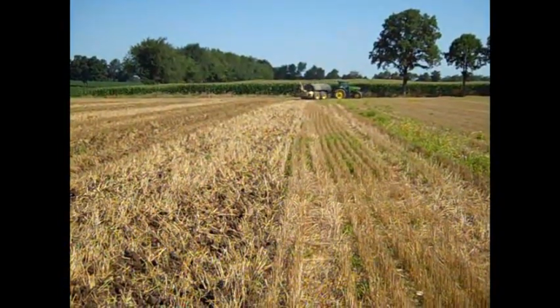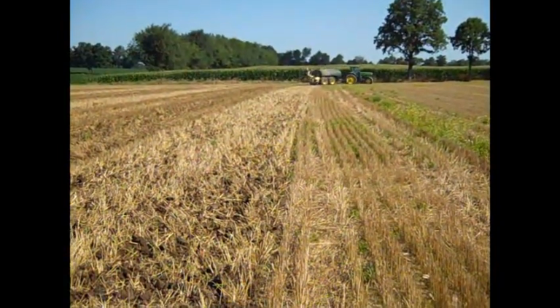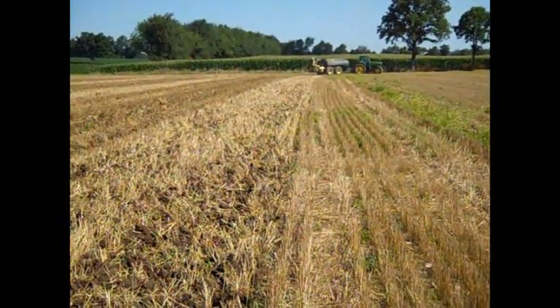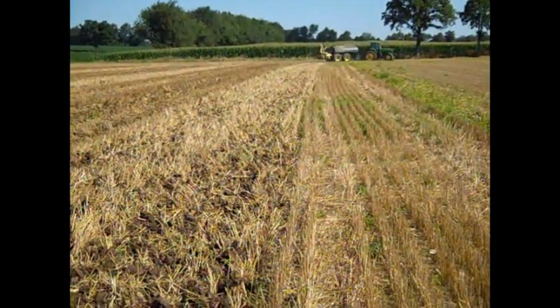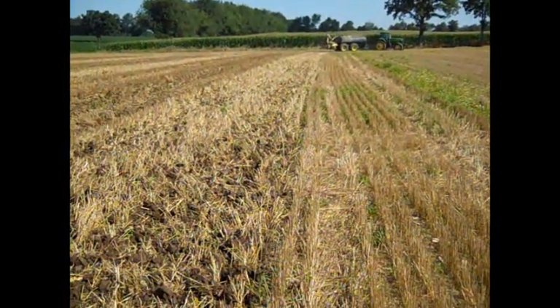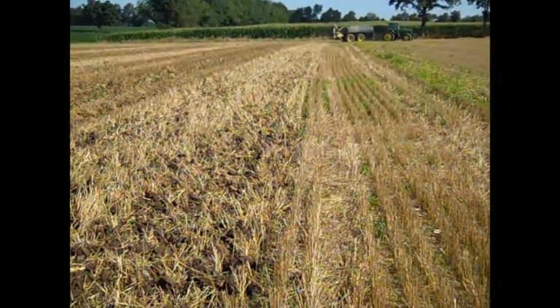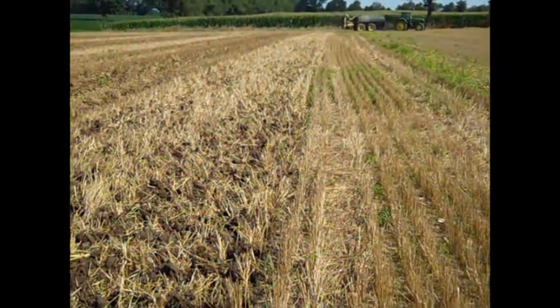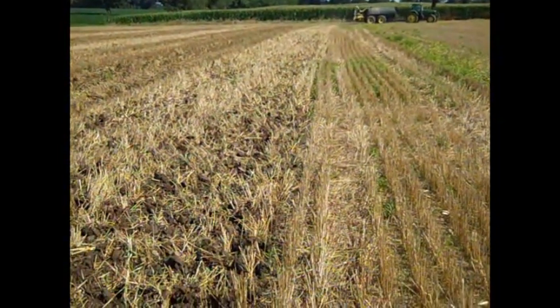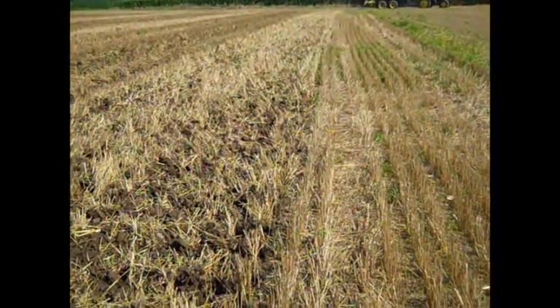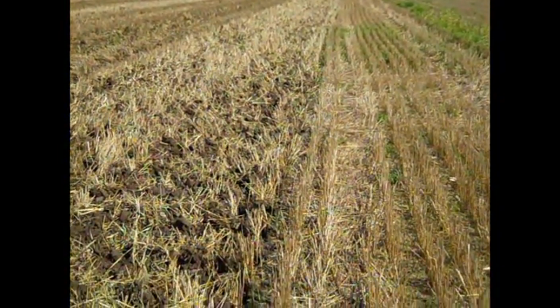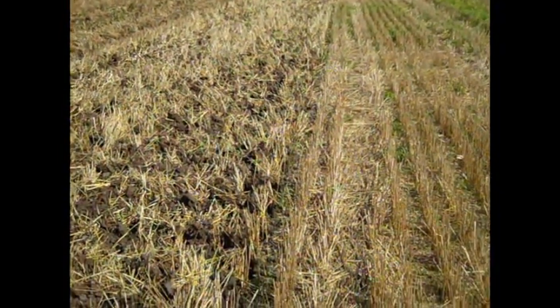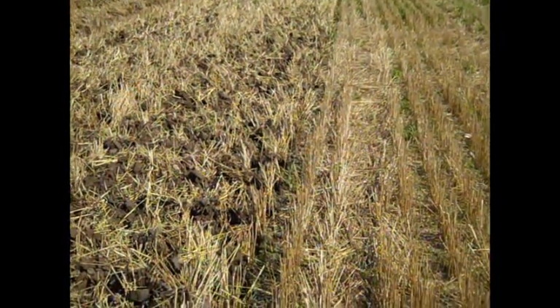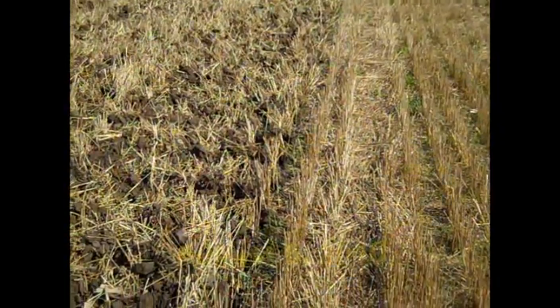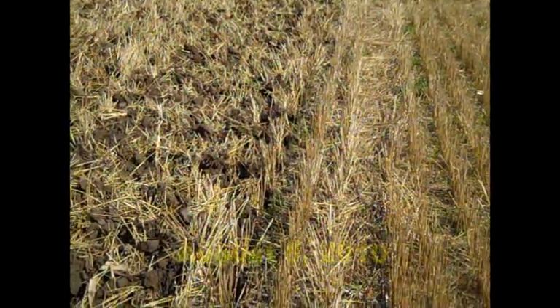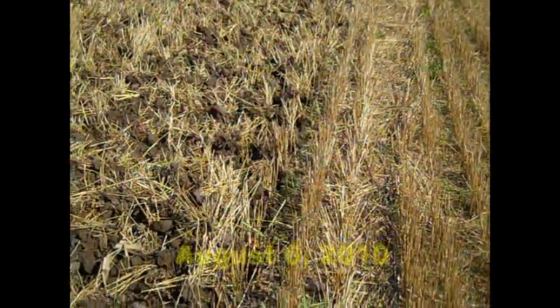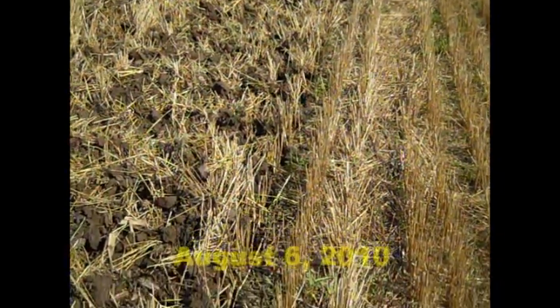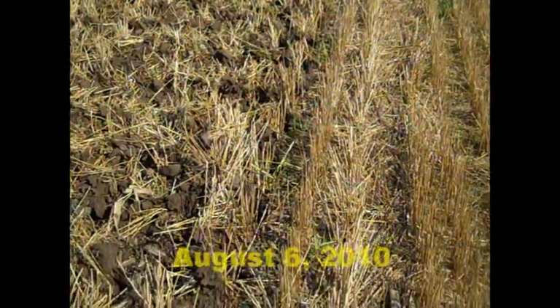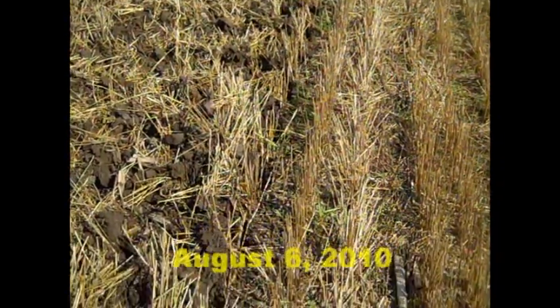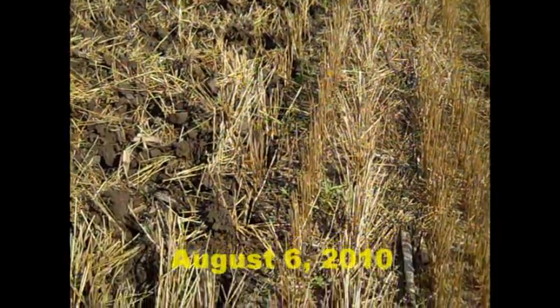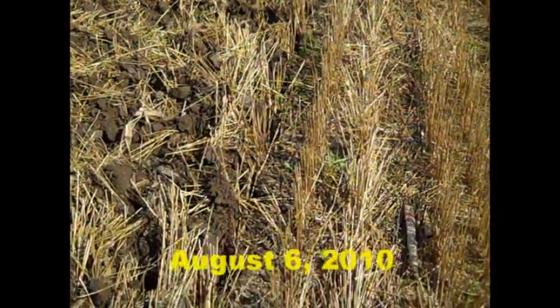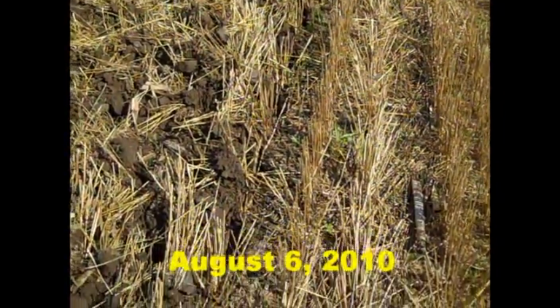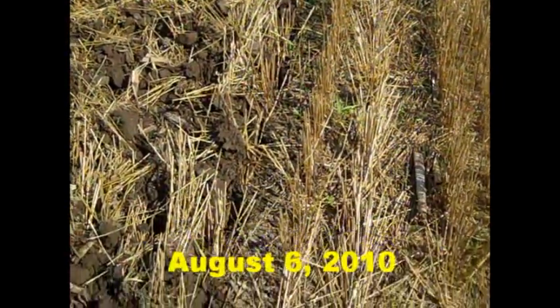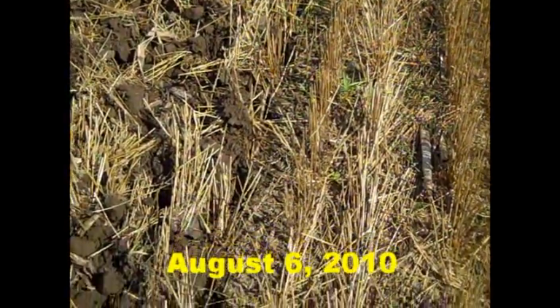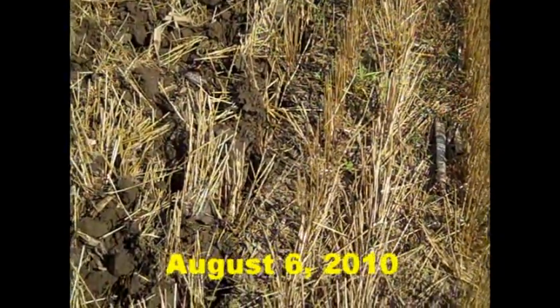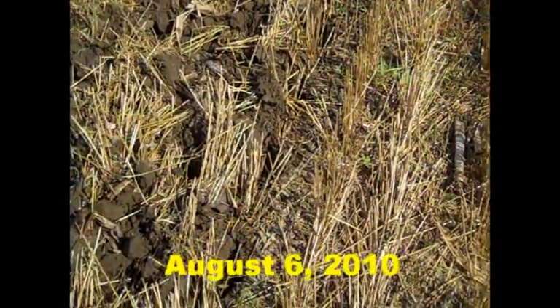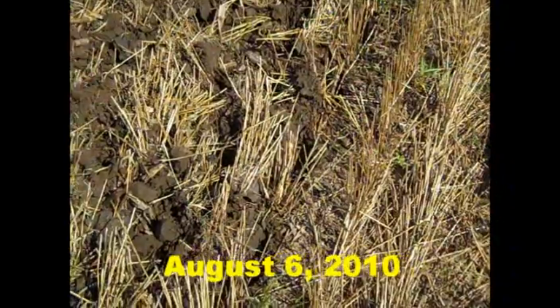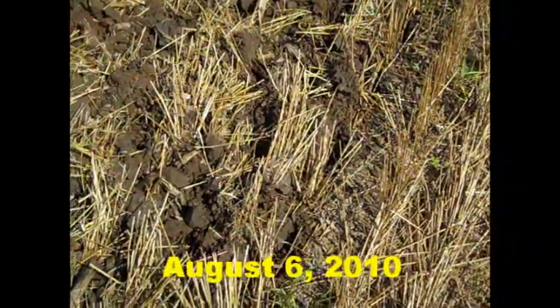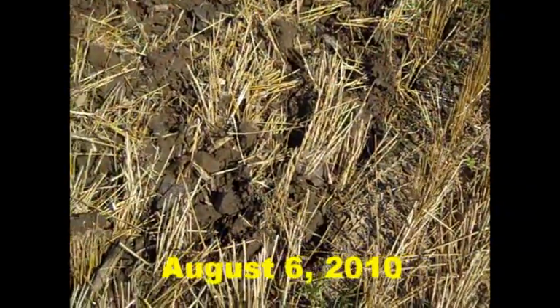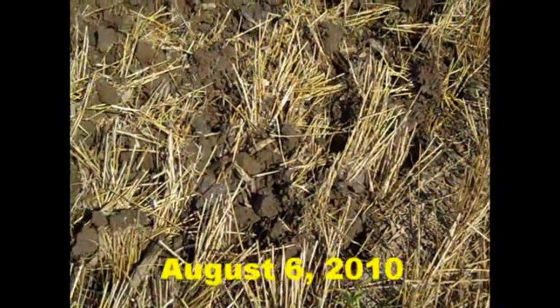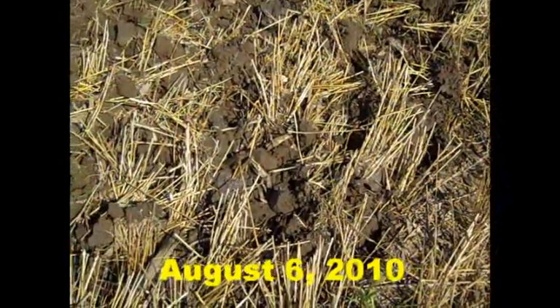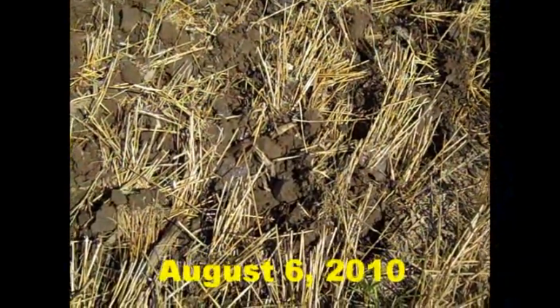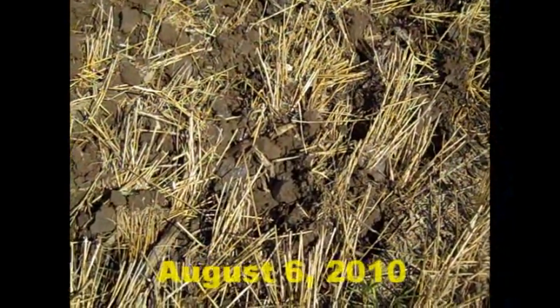We're left with a very porous soil surface that infiltrates rainfall very well. If we do get heavy rains, we're not going to be washing nutrients, manure, and other contaminants to the roadside. And we will continue to monitor crop progress over the next couple of months.